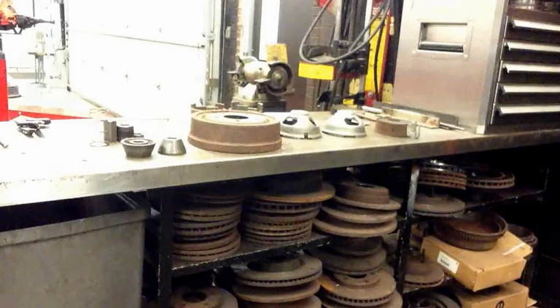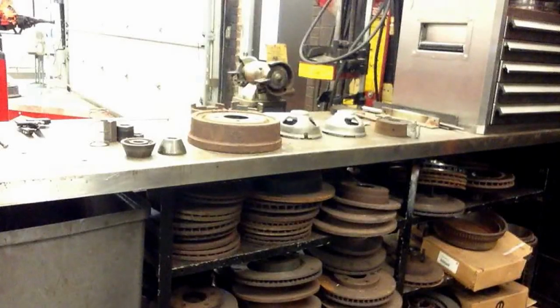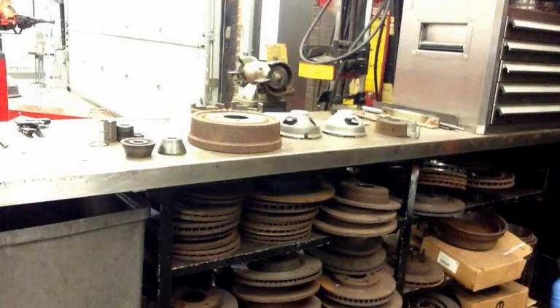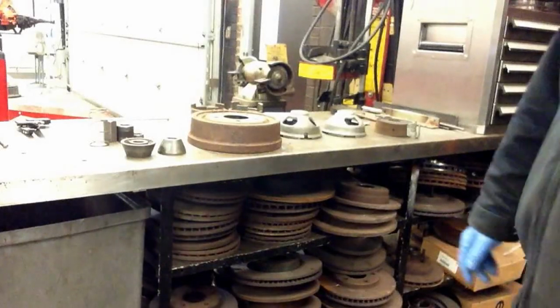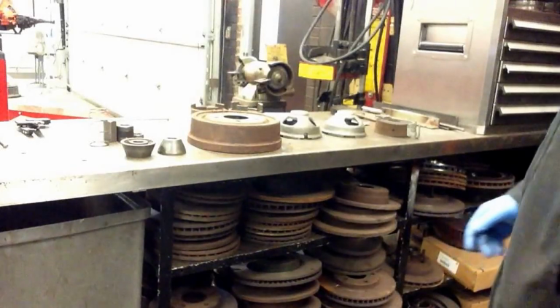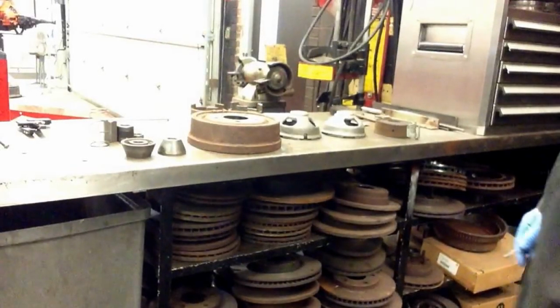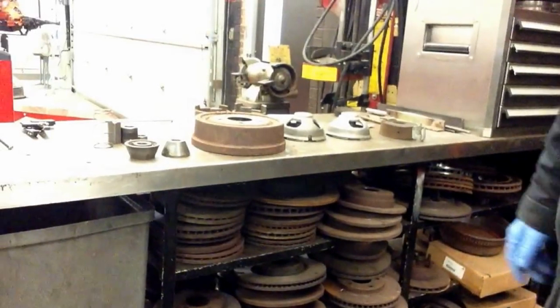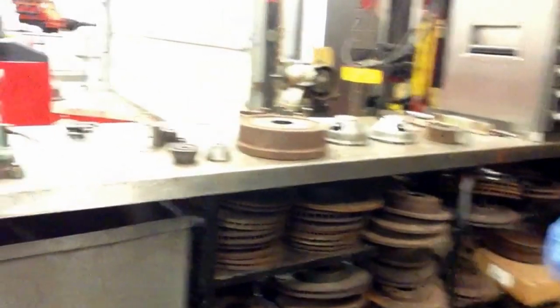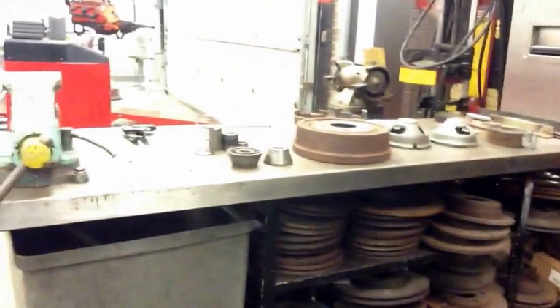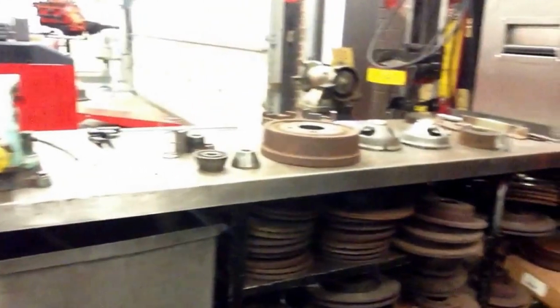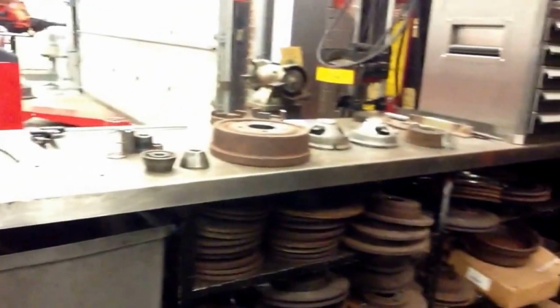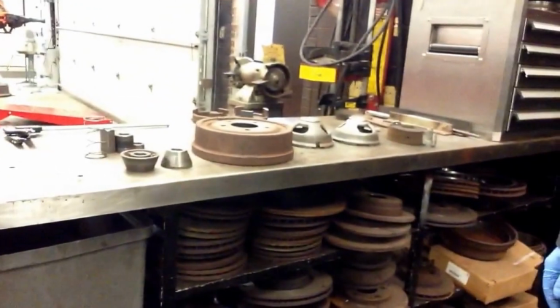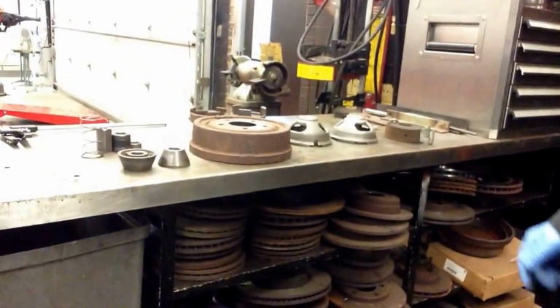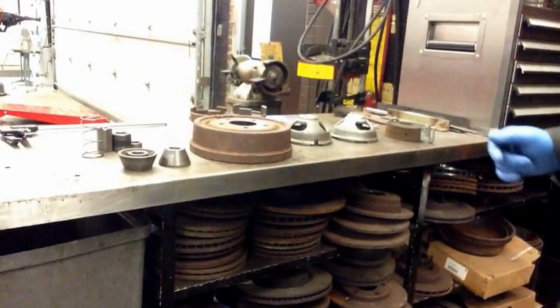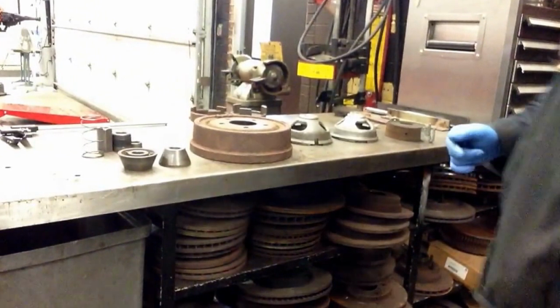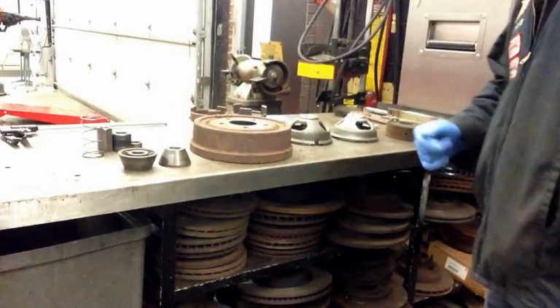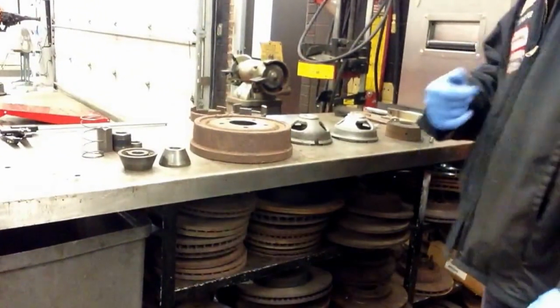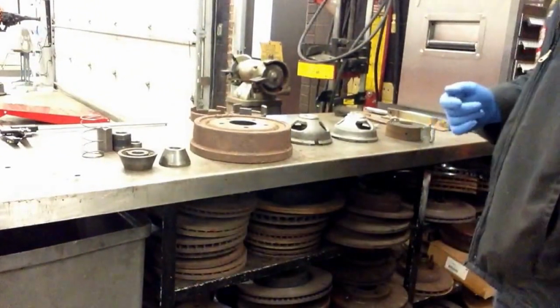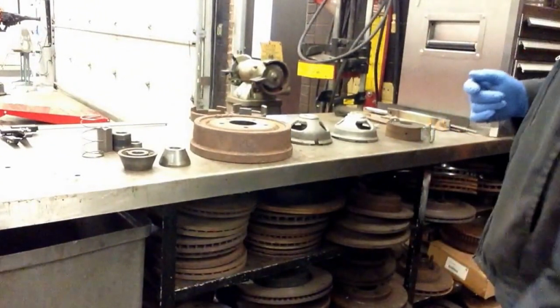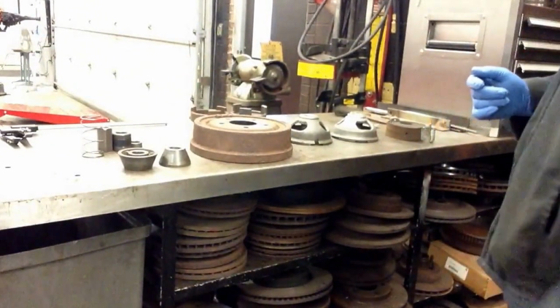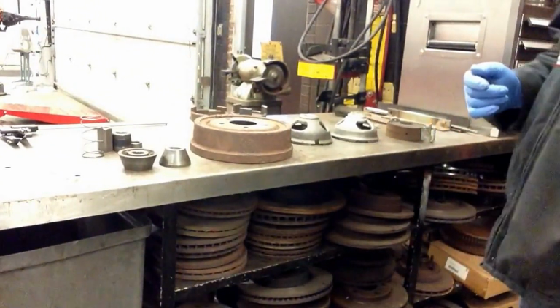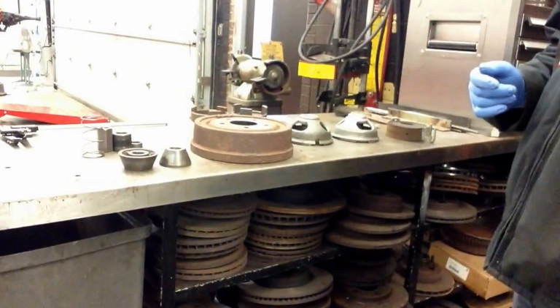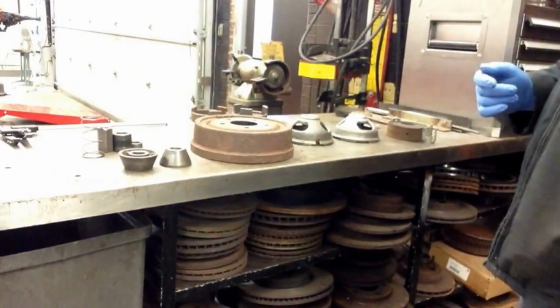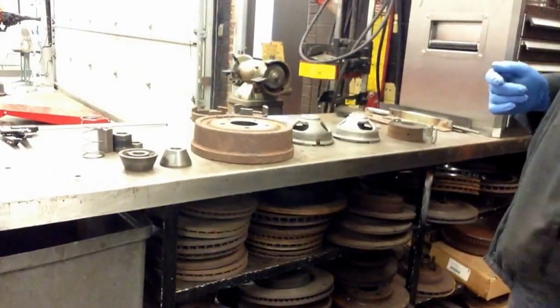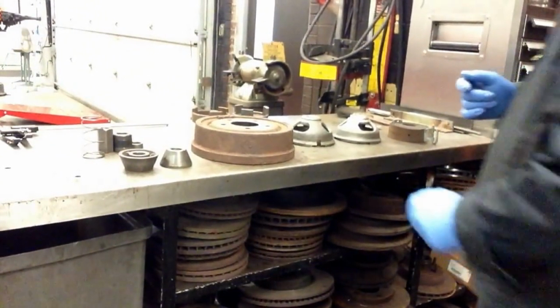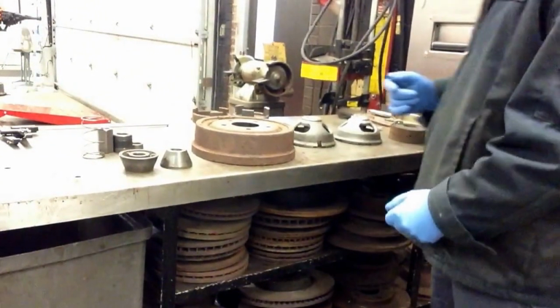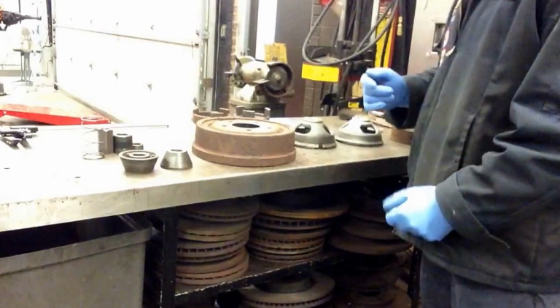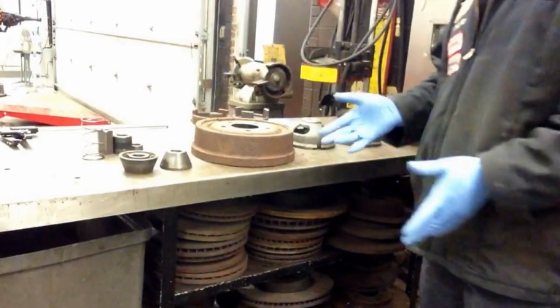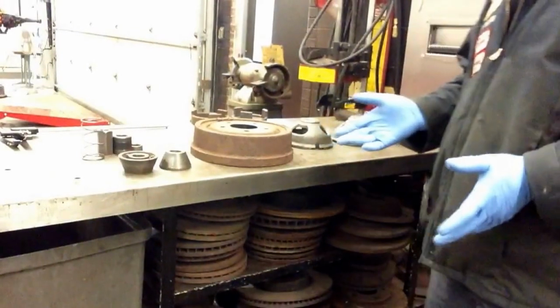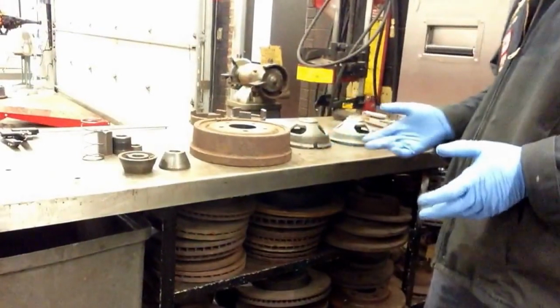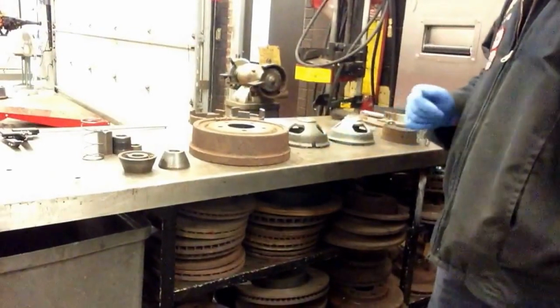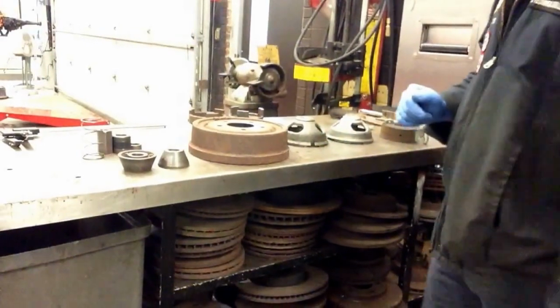Today we're going to be machining a brake drum. I'm going to go through the procedure of setting up a brake drum on the AMMCO brake lathe. Let's take a look at the steps involved in machining a brake drum.